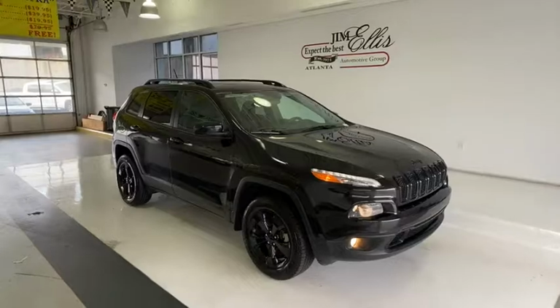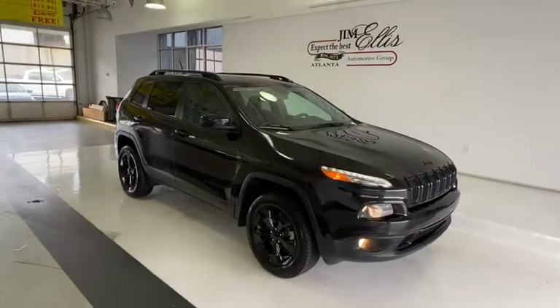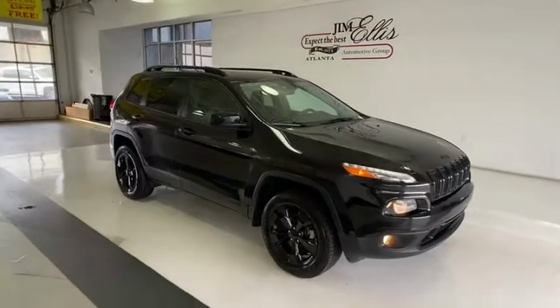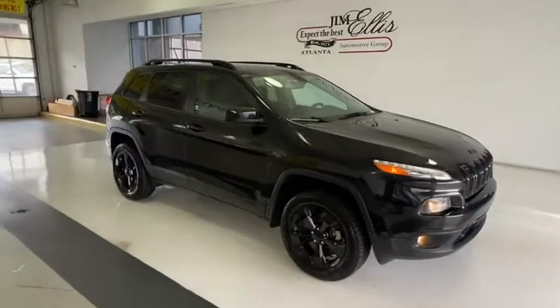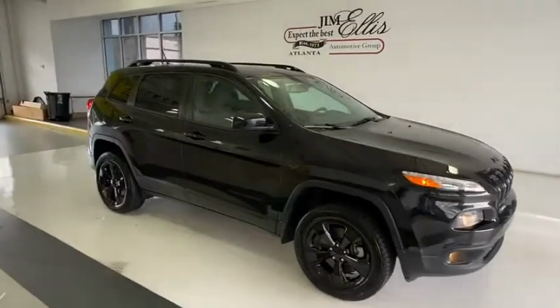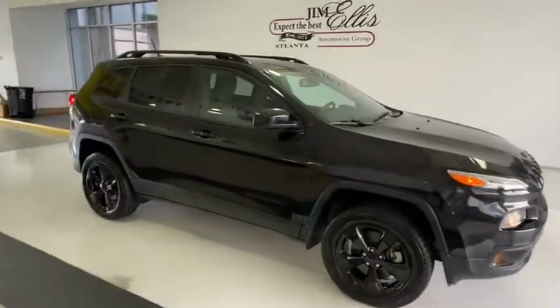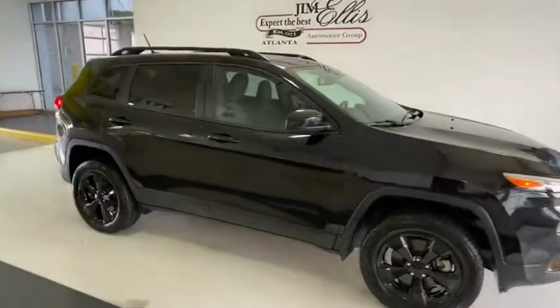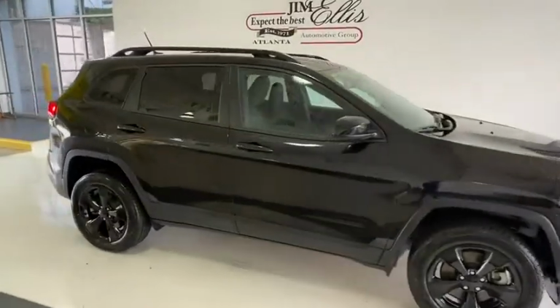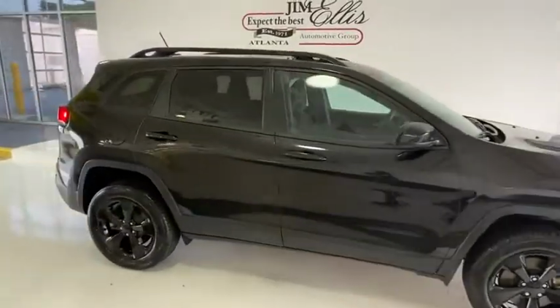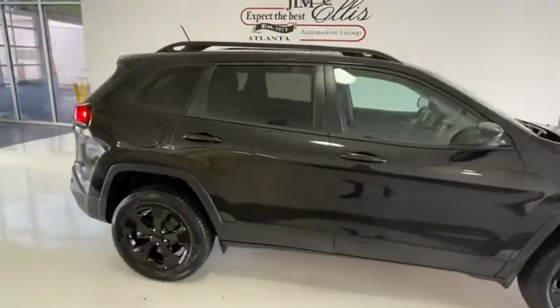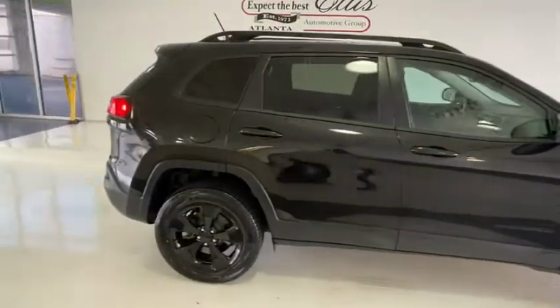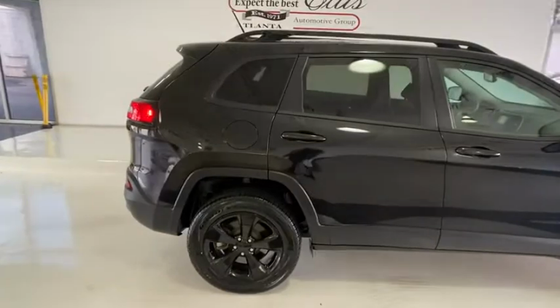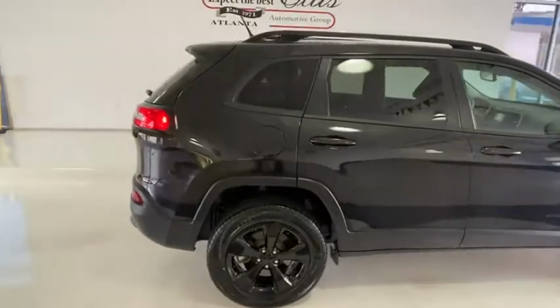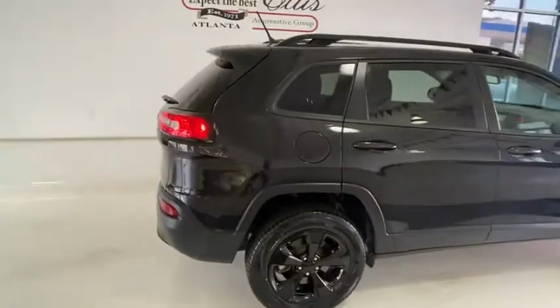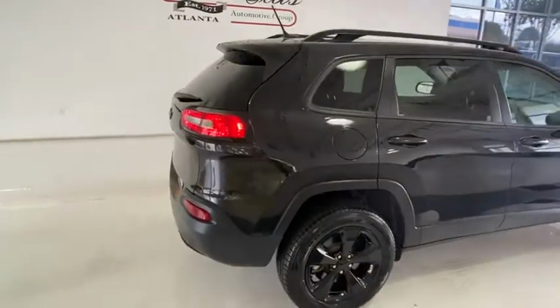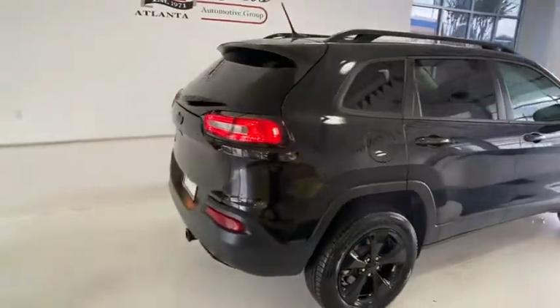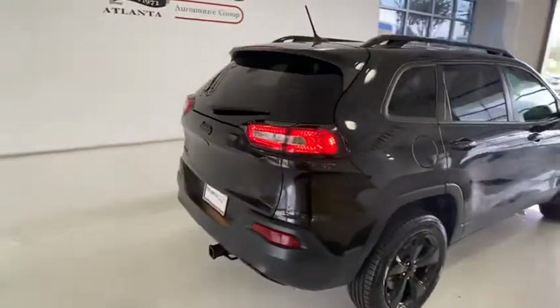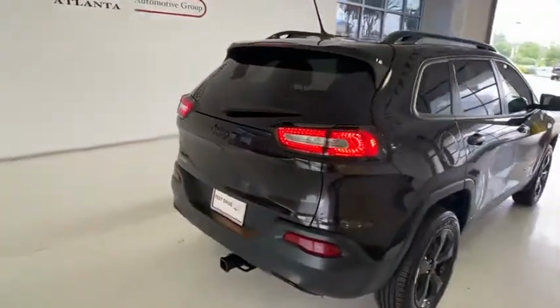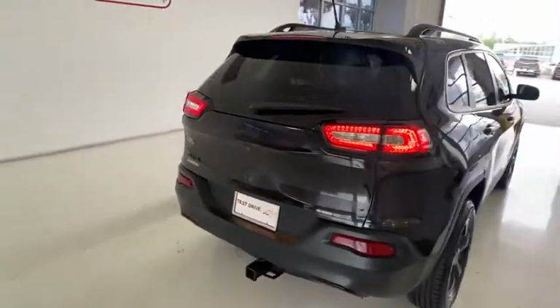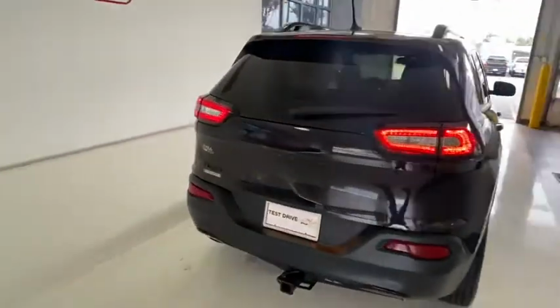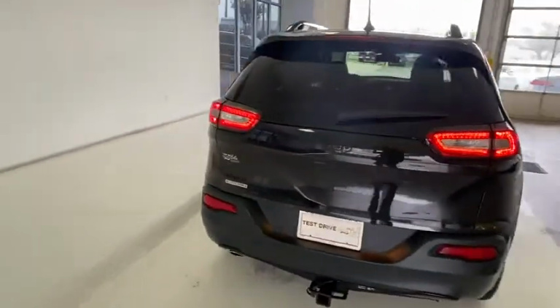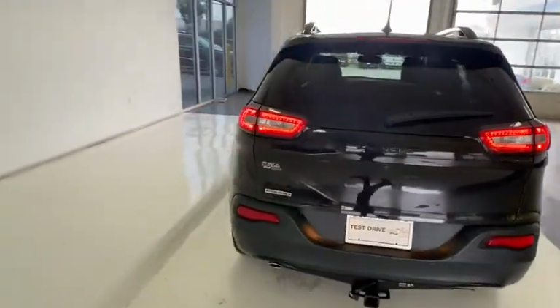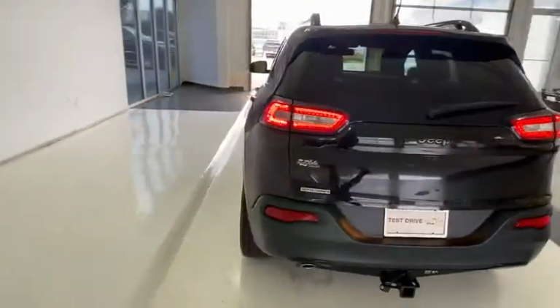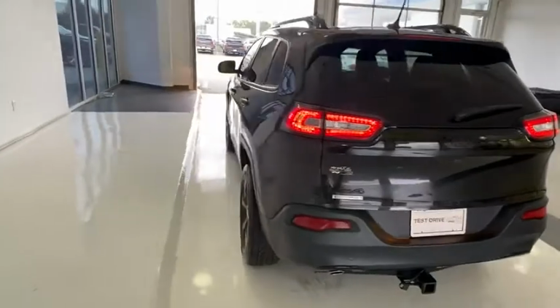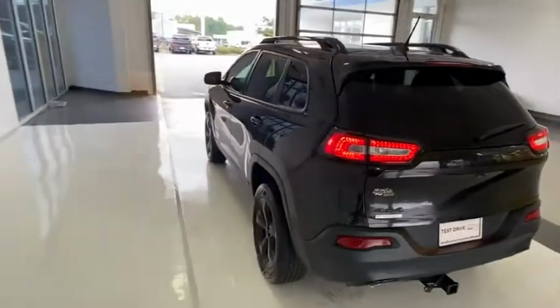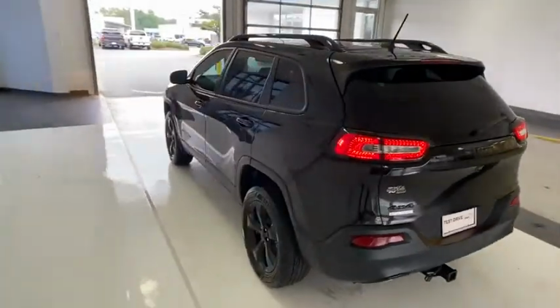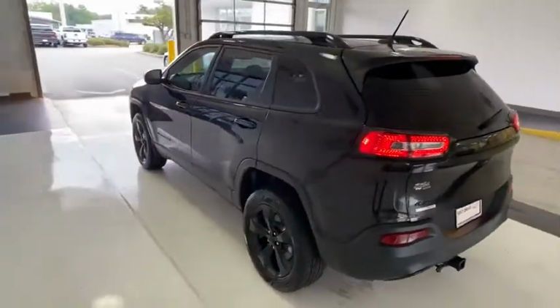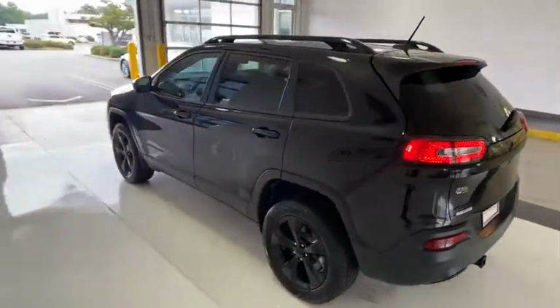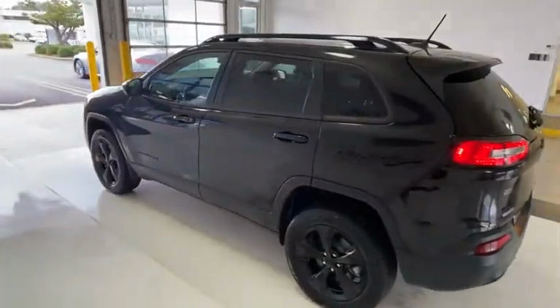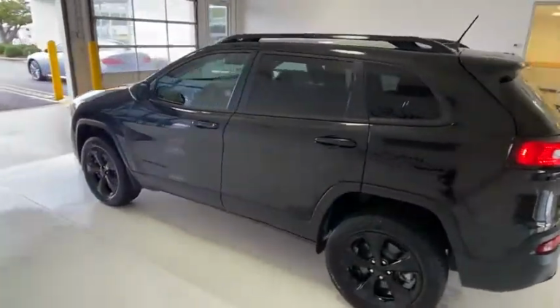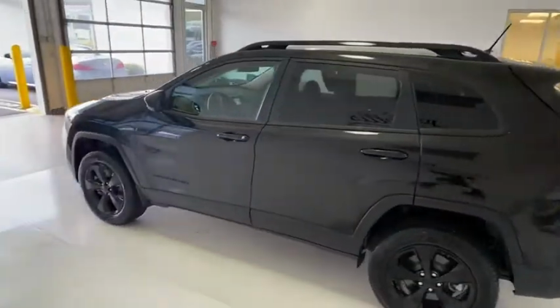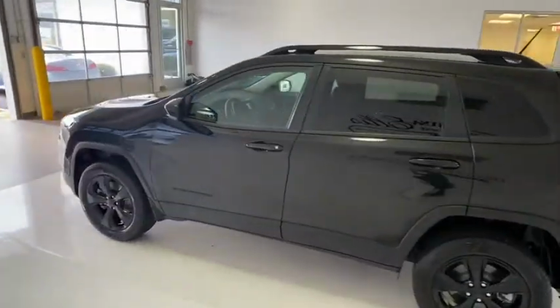Looking for the right vehicle? Check out the 2016 Jeep Cherokee. The Jeep Cherokee offers superior off-road capability, making it a fine choice for families who venture off-road or vacation in the mountains or other remote areas.